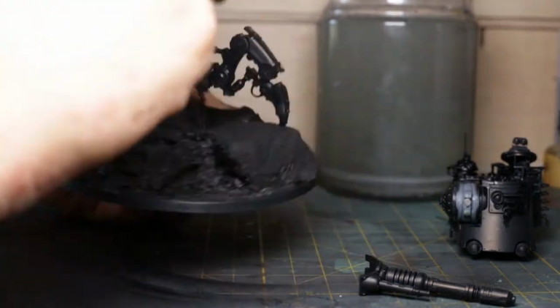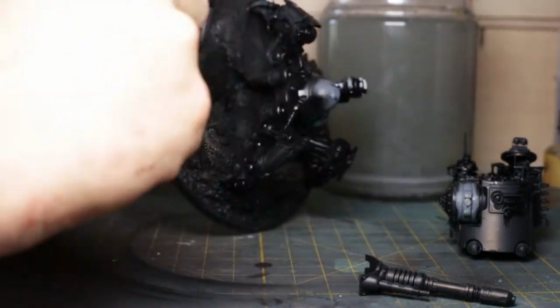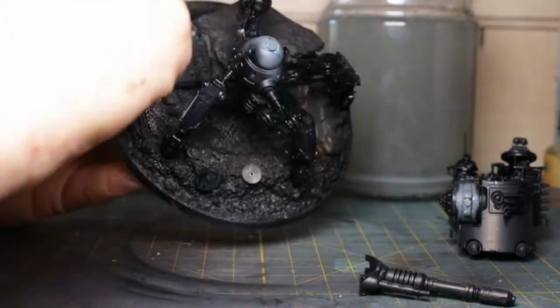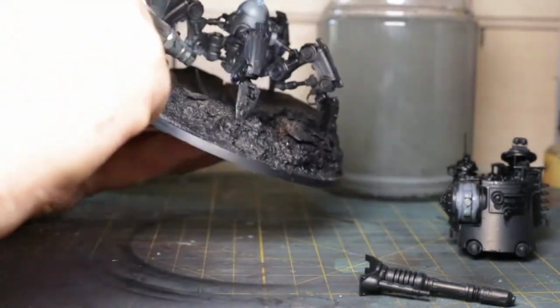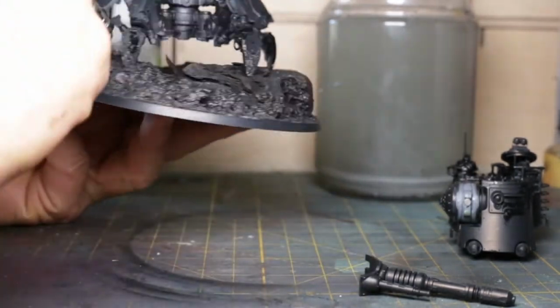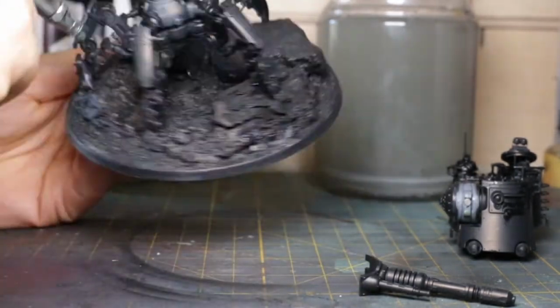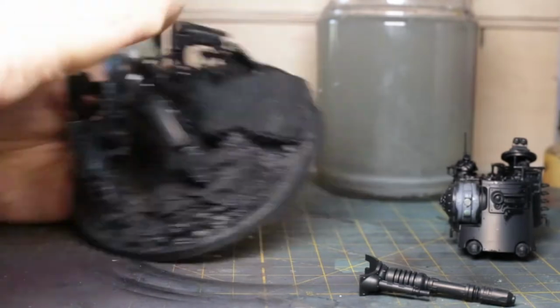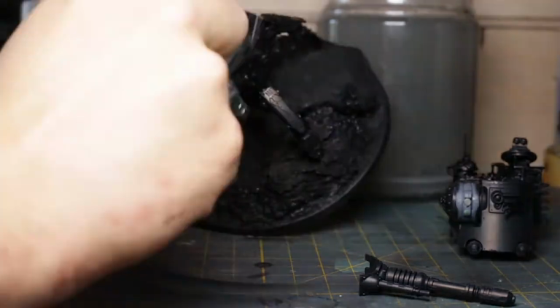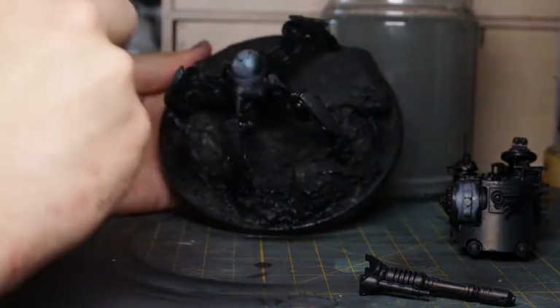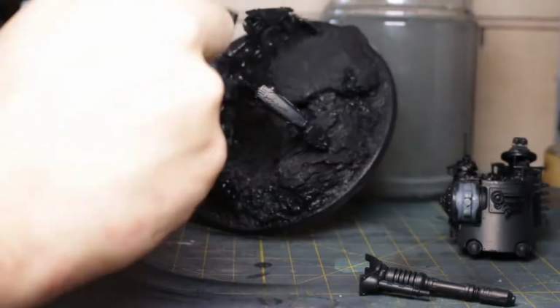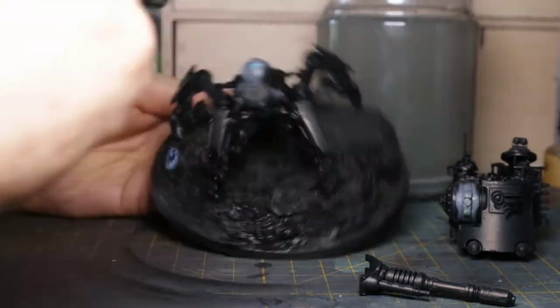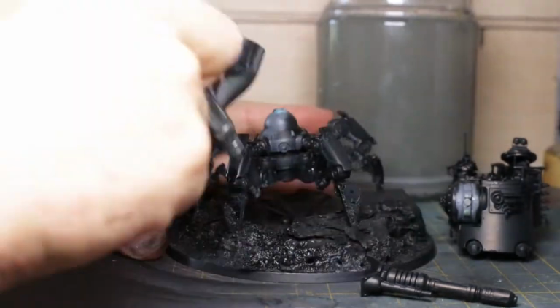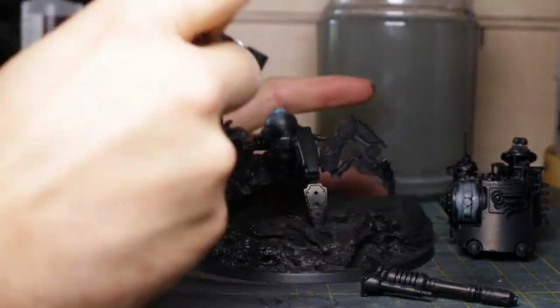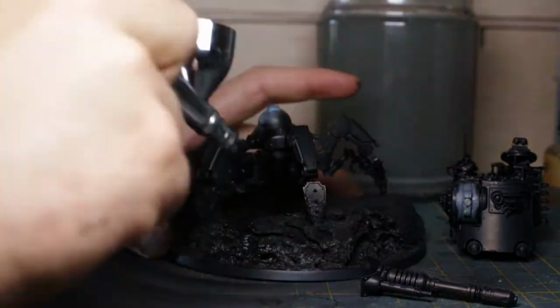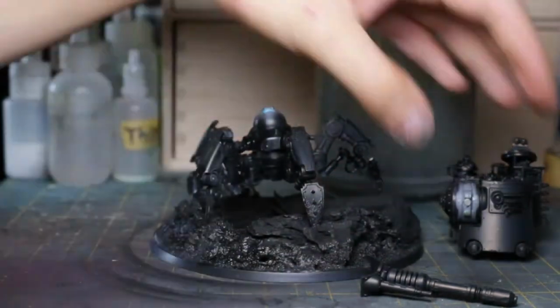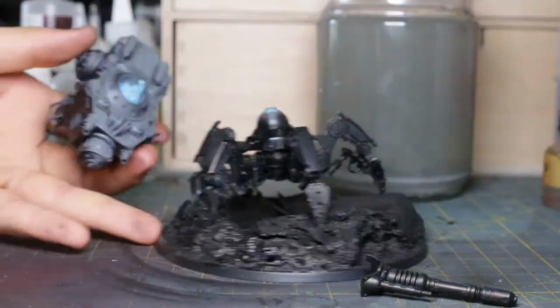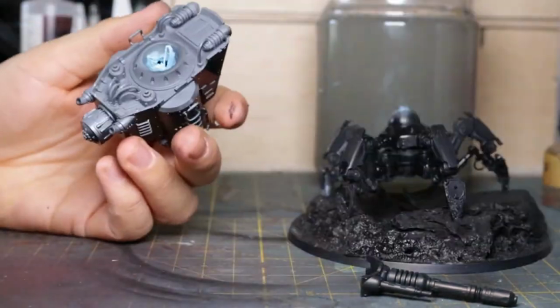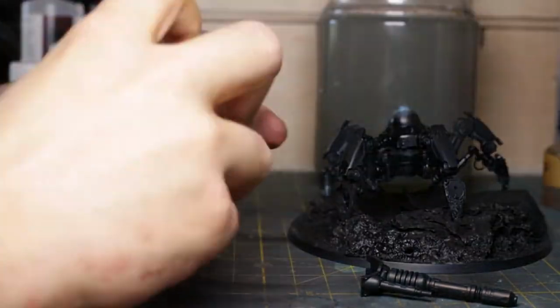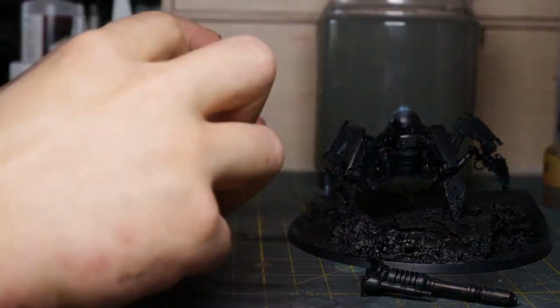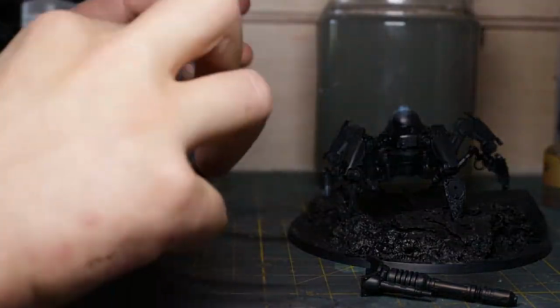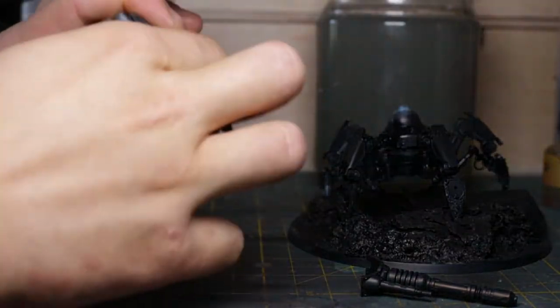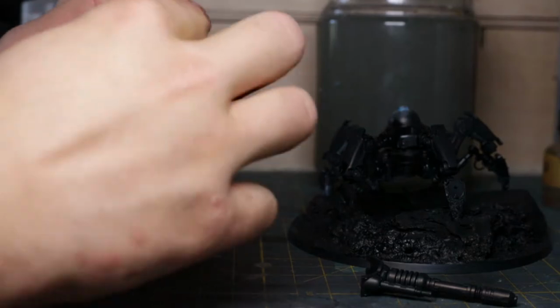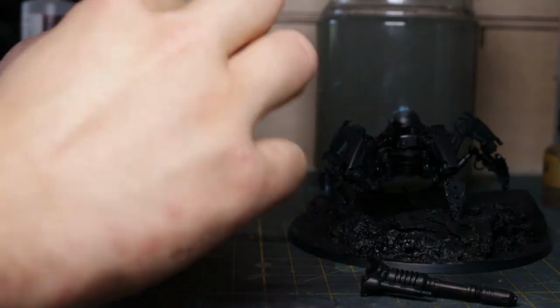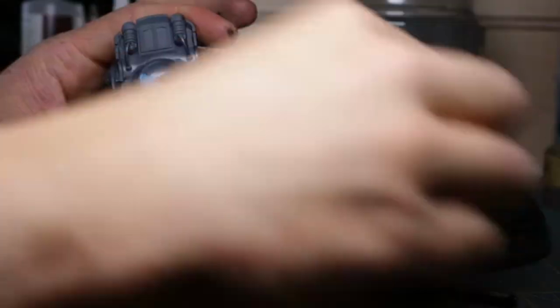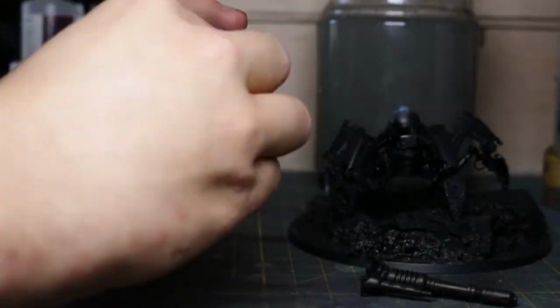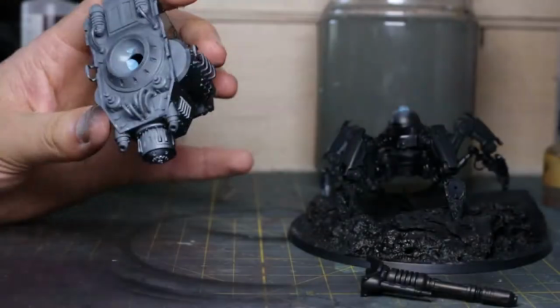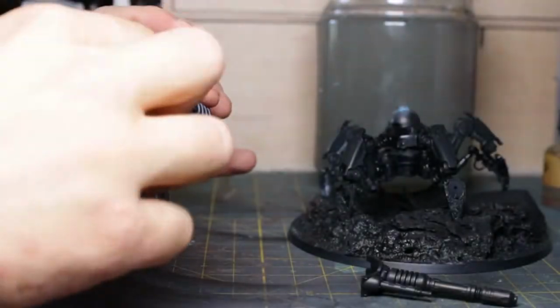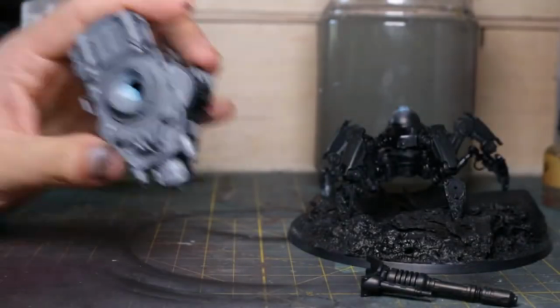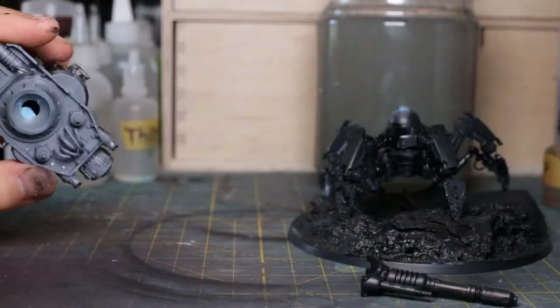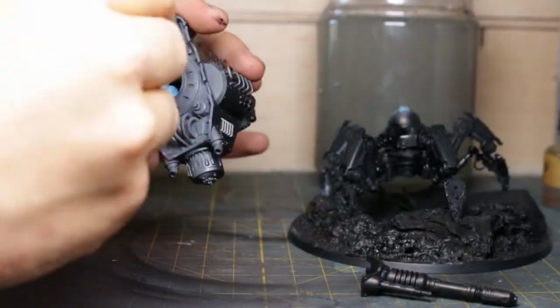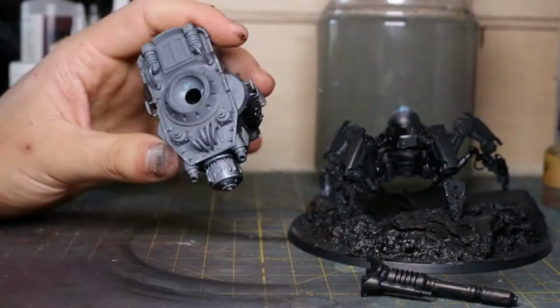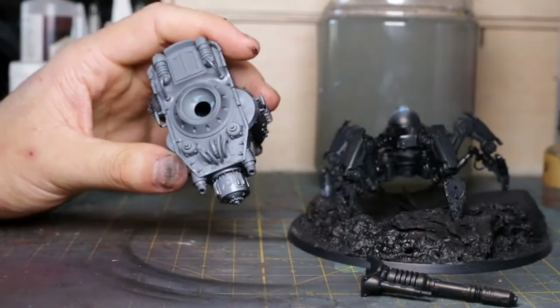I like to paint my models attached to a base if I can, but here the model is only pinned and tacked together. I need the versatility to separate the parts and paint them alone.